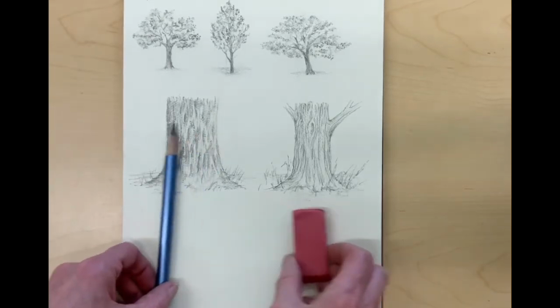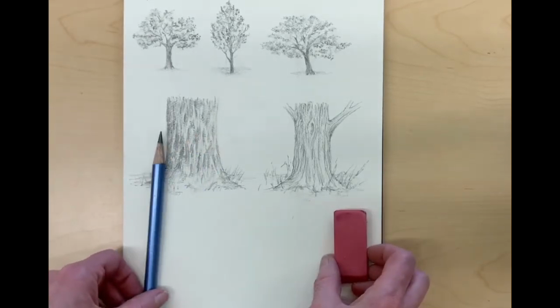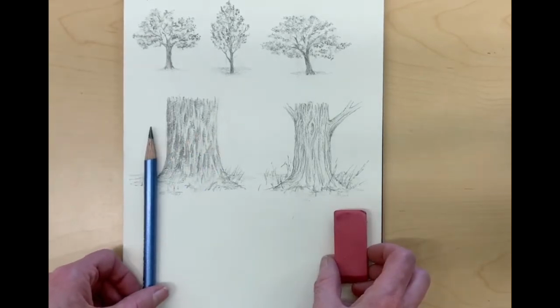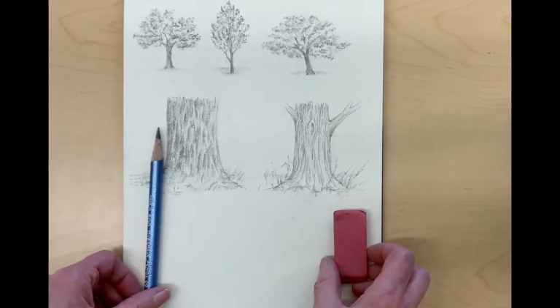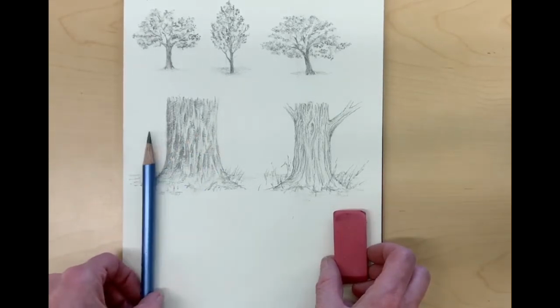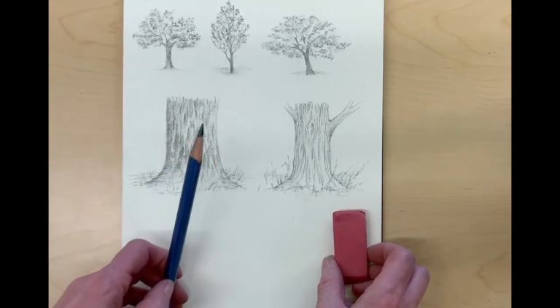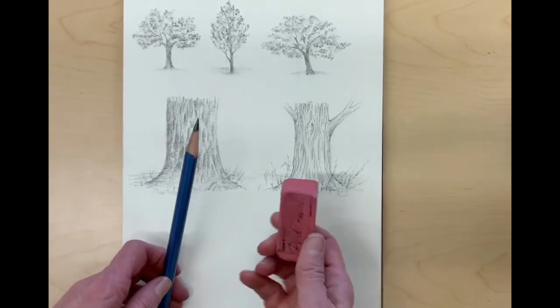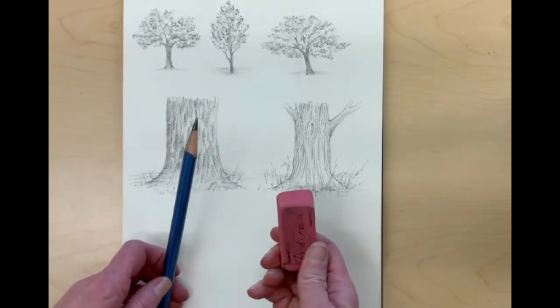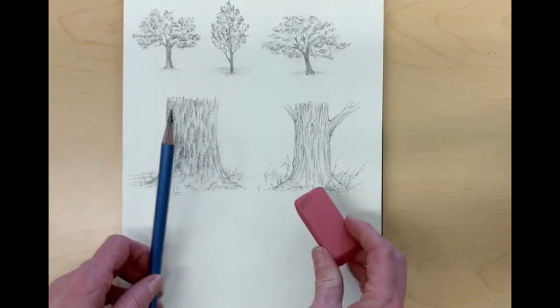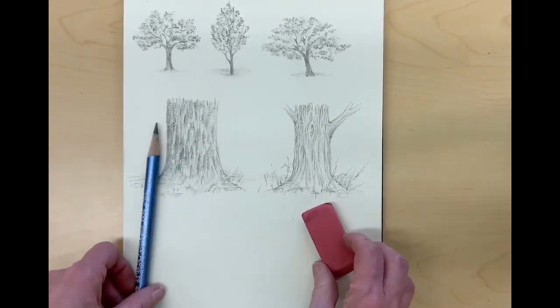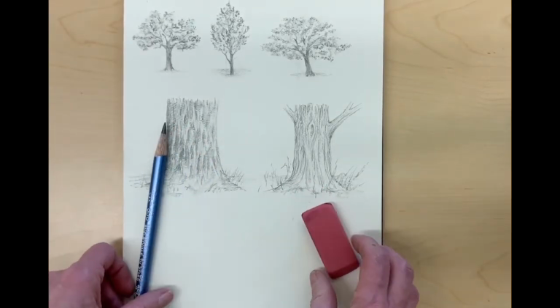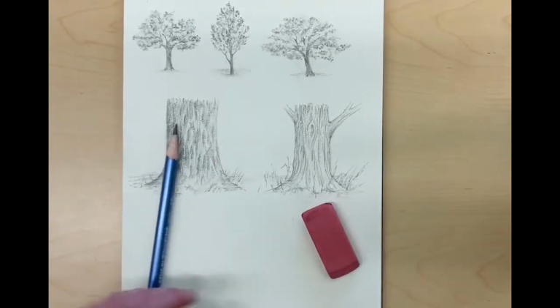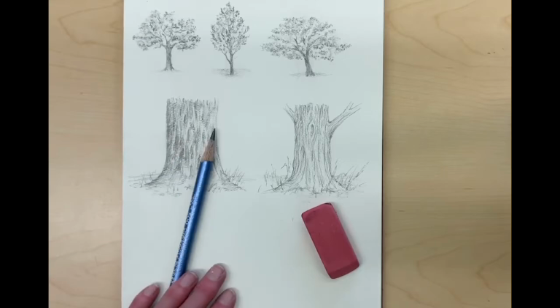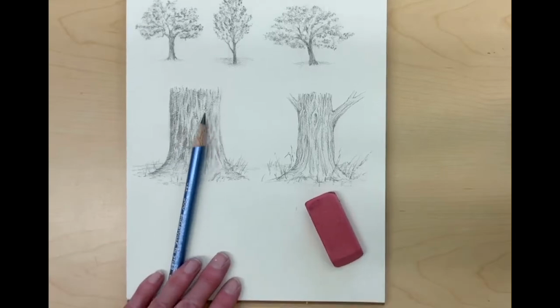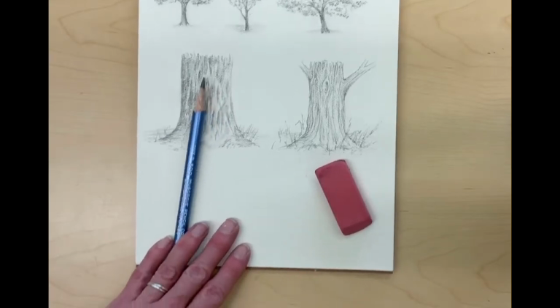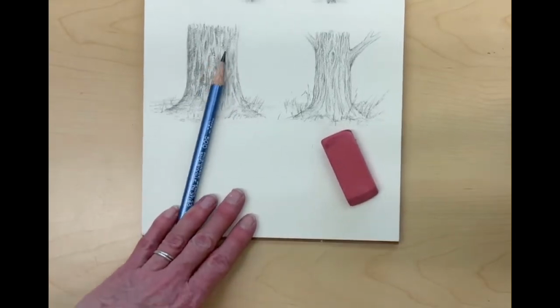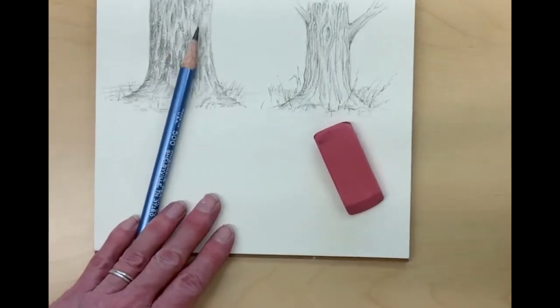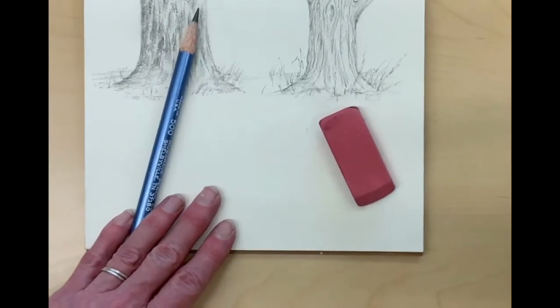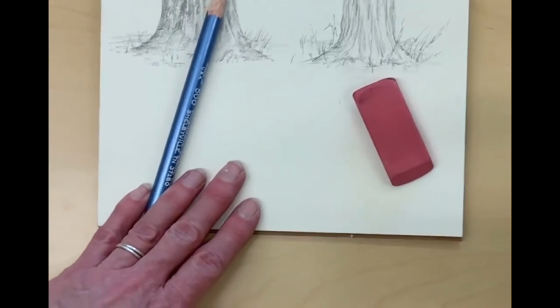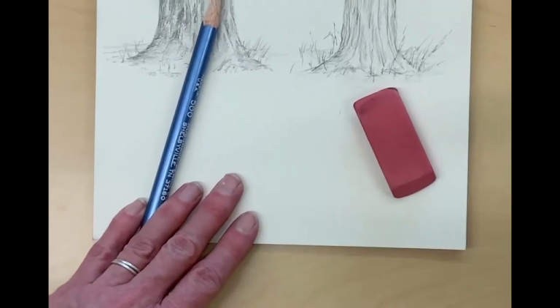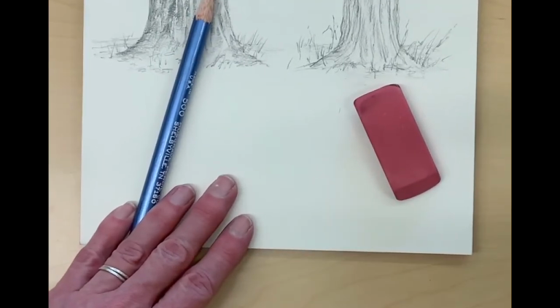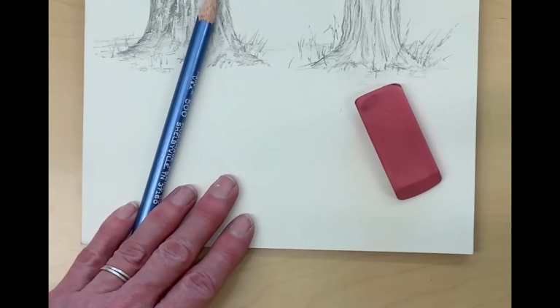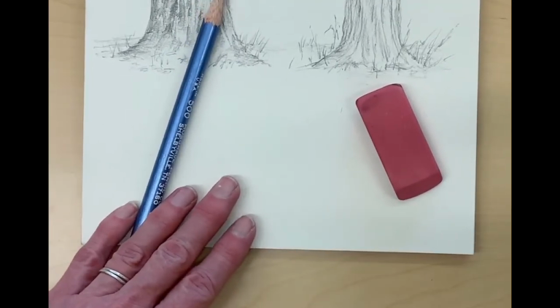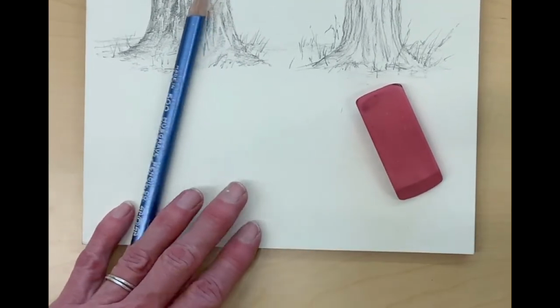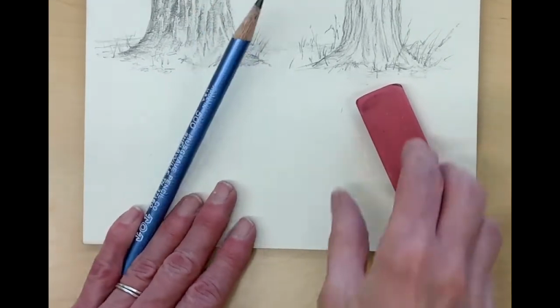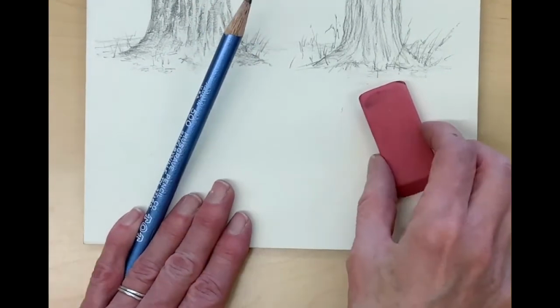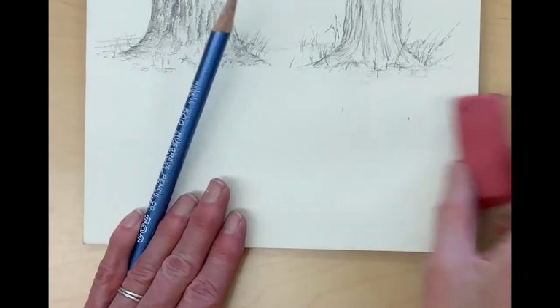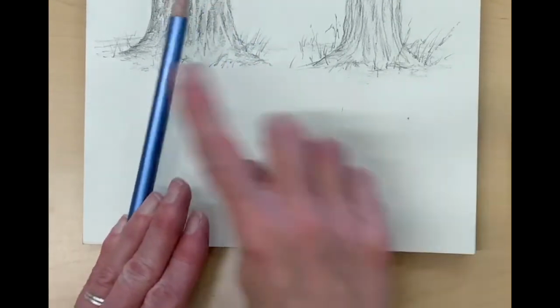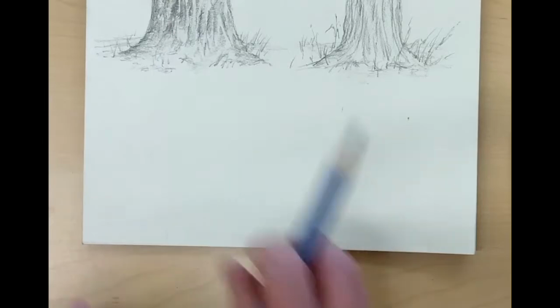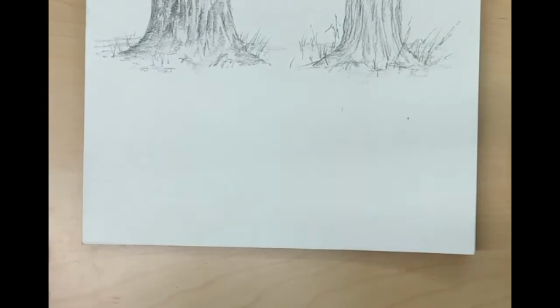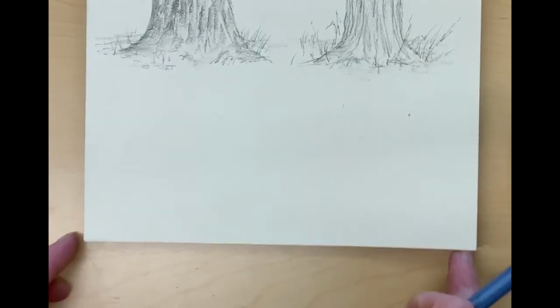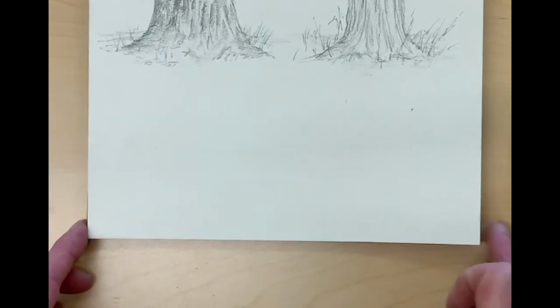For your tree branch drawing you'll need your pencil and an eraser, and you're going to put this at the very bottom of your deciduous tree page.